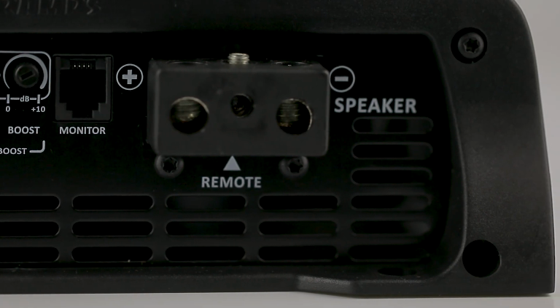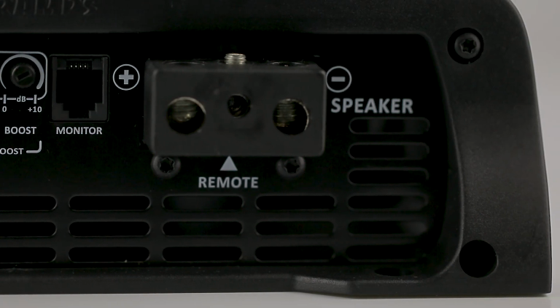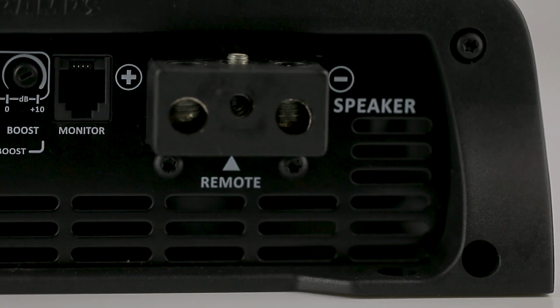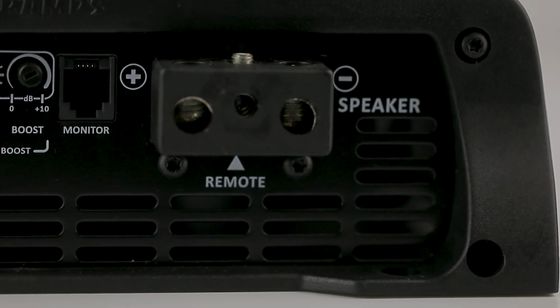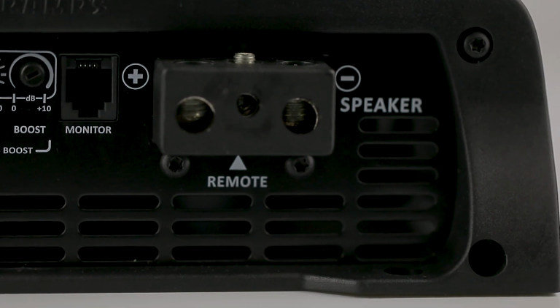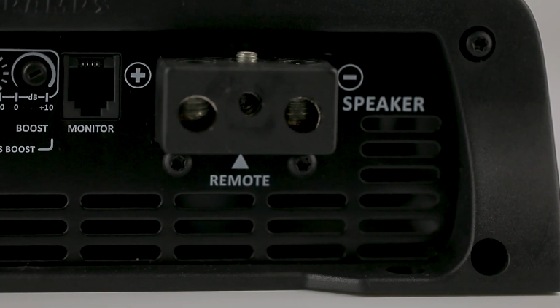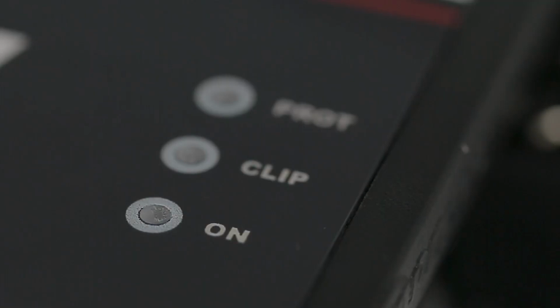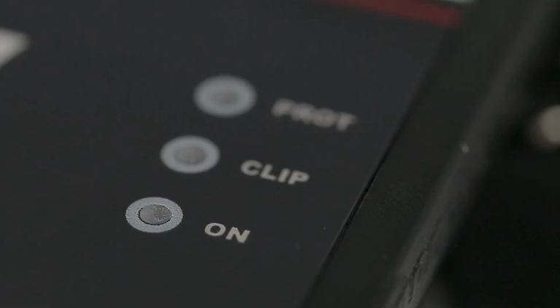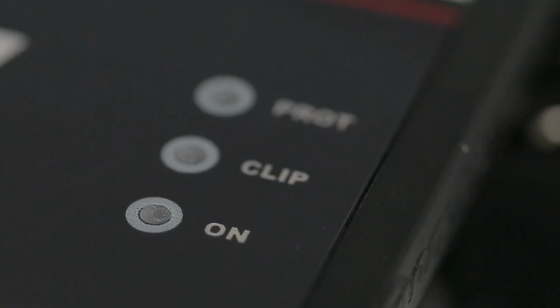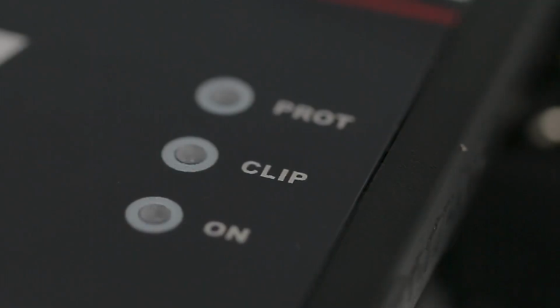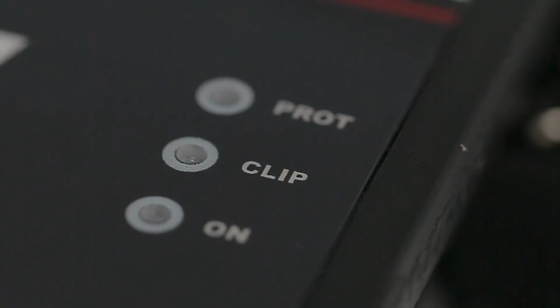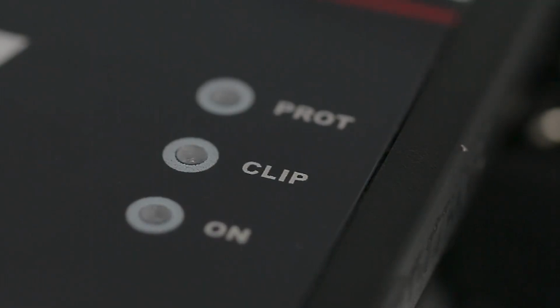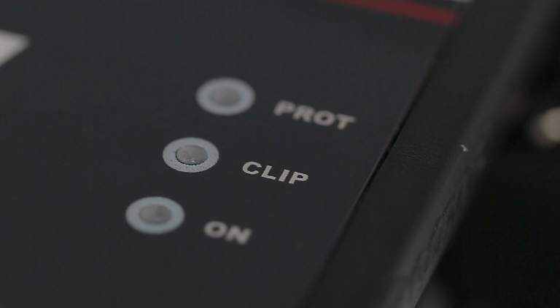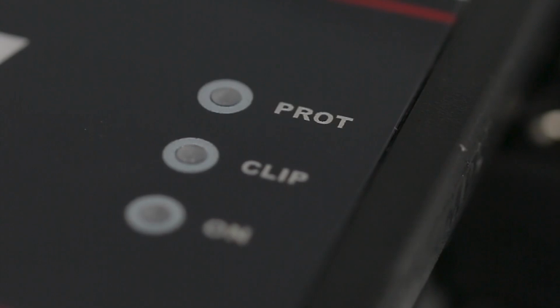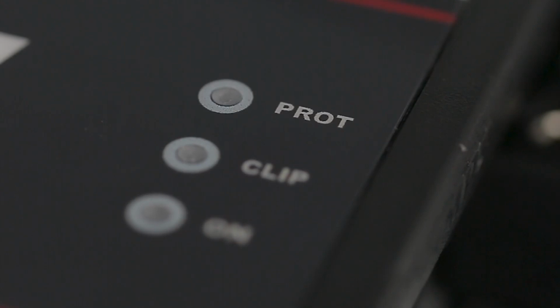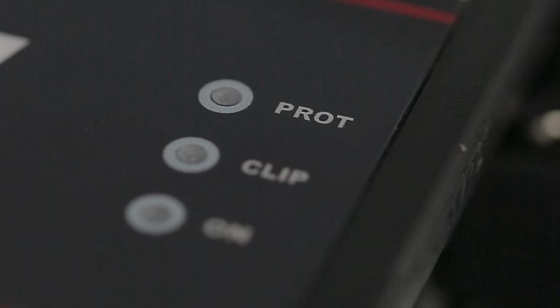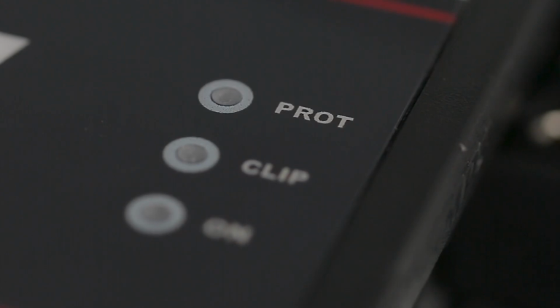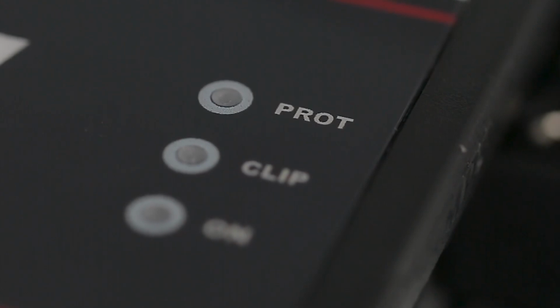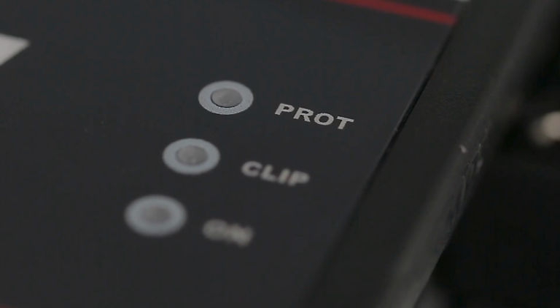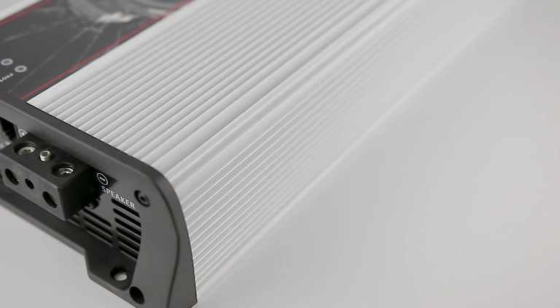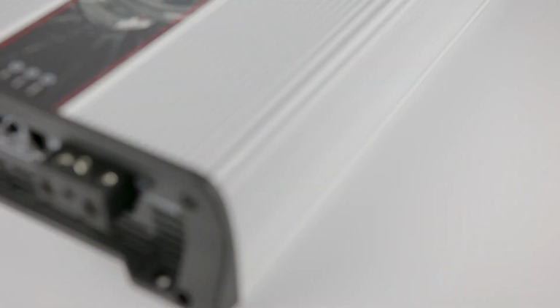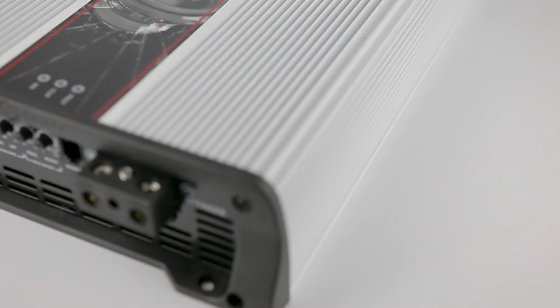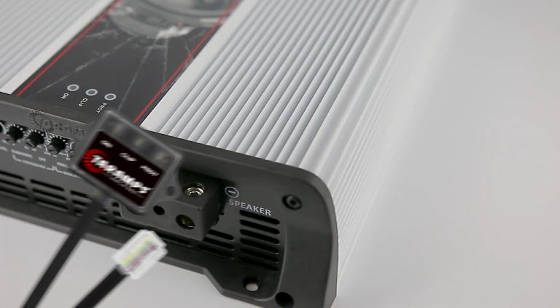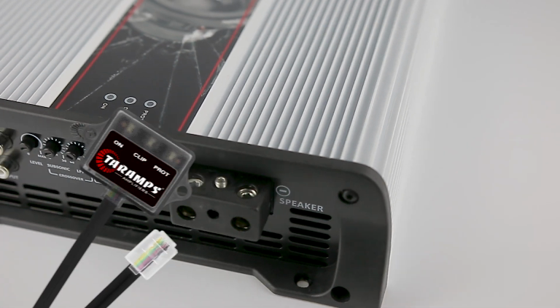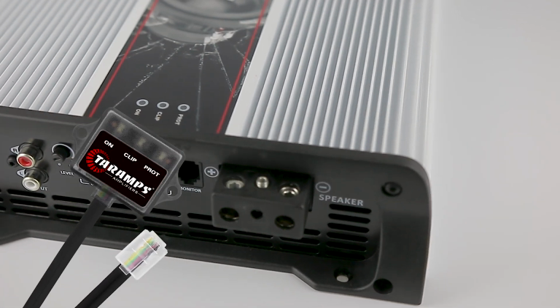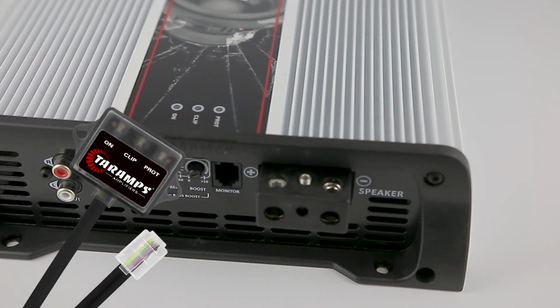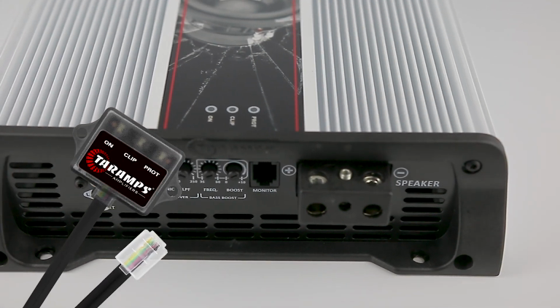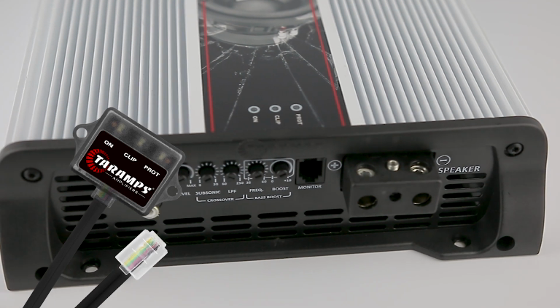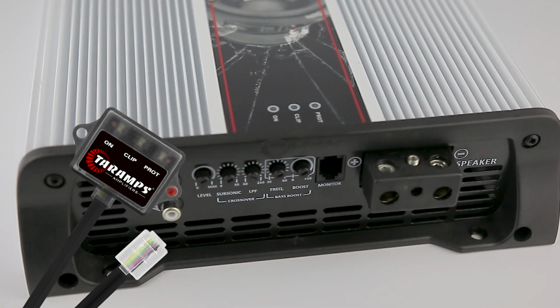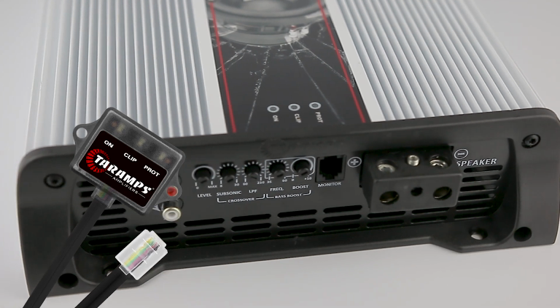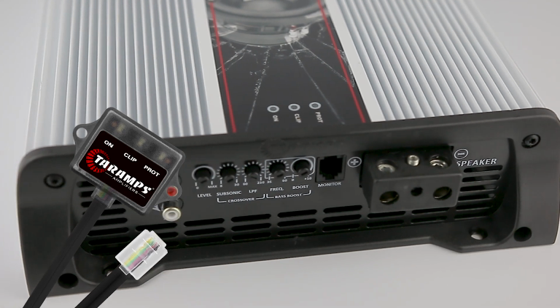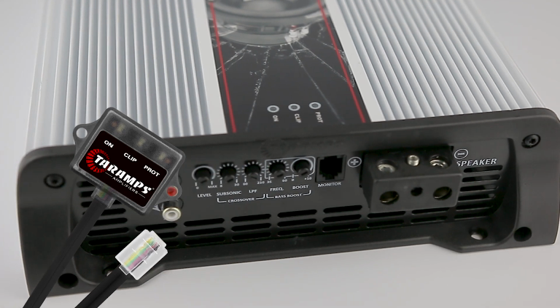To monitor its functioning, we have our traditional LEDs: On, Clip and Protection. And using the monitor output, we can connect an M1 LED monitor, which can be placed at a visible point.